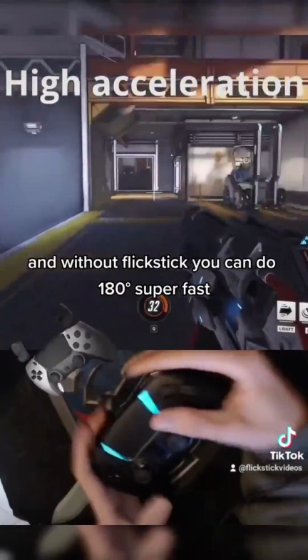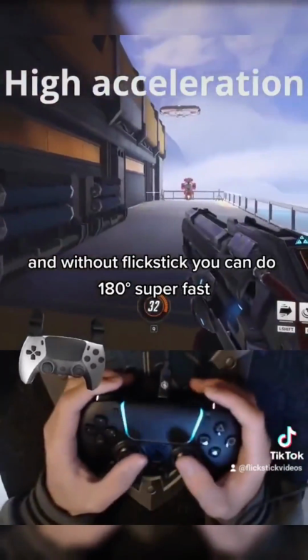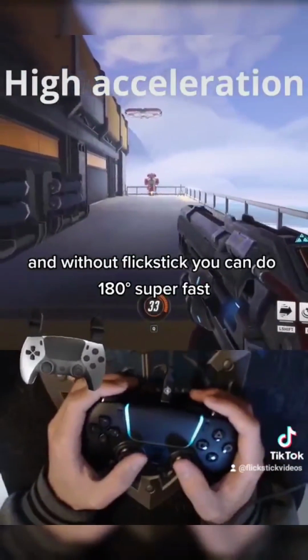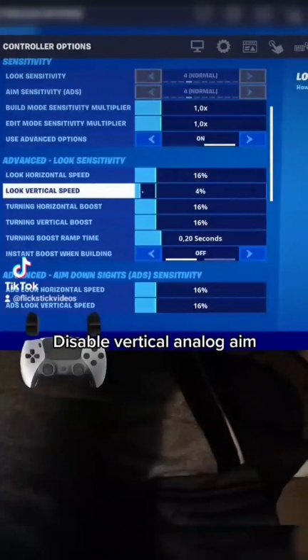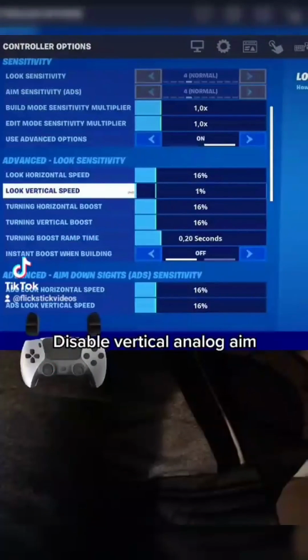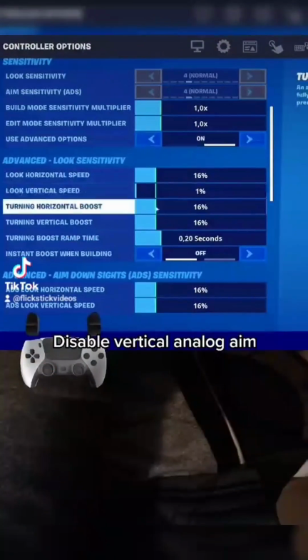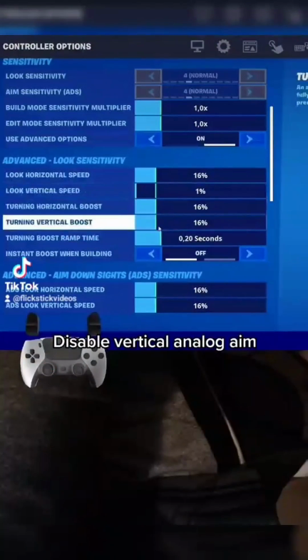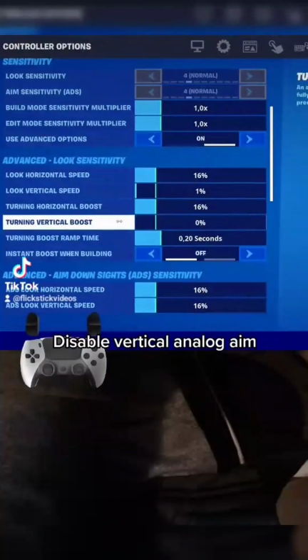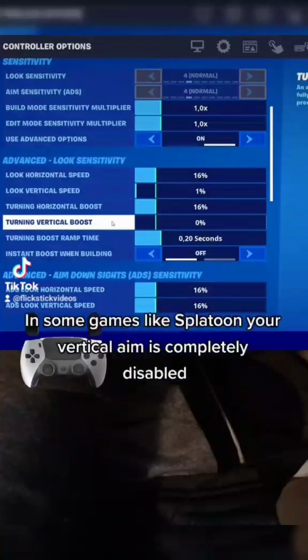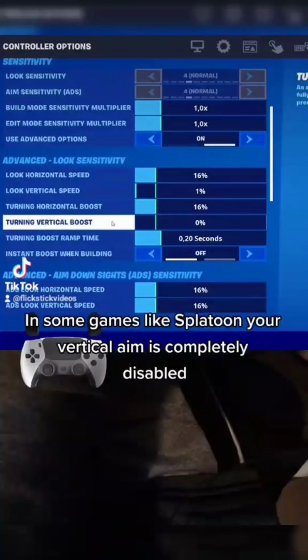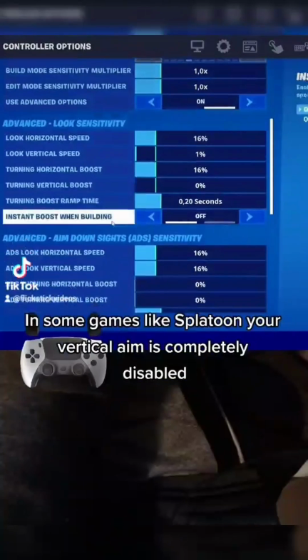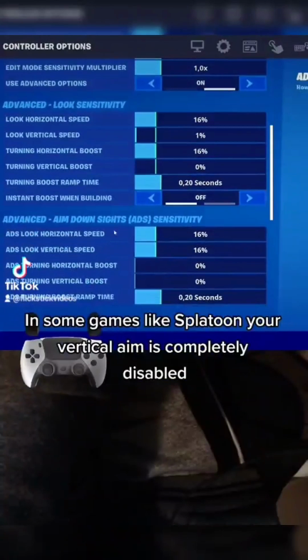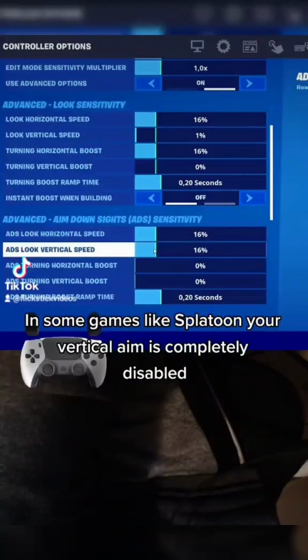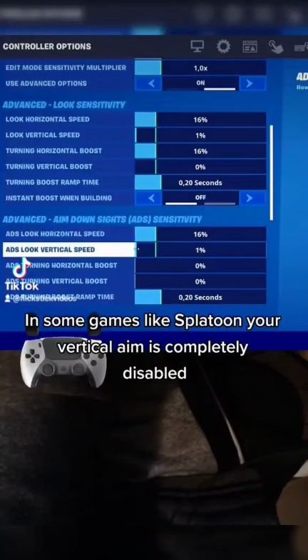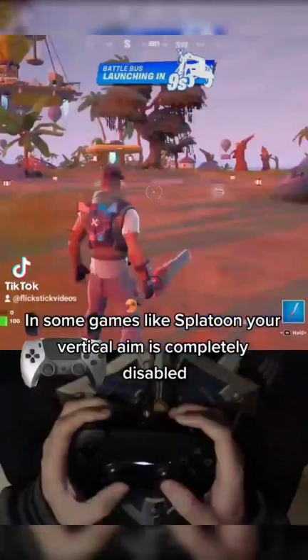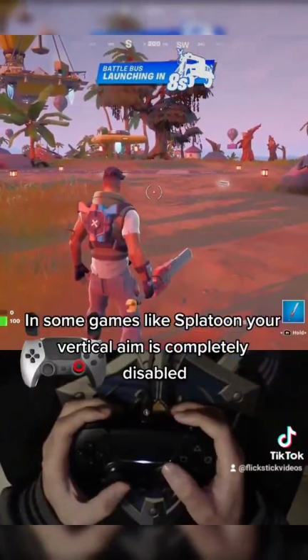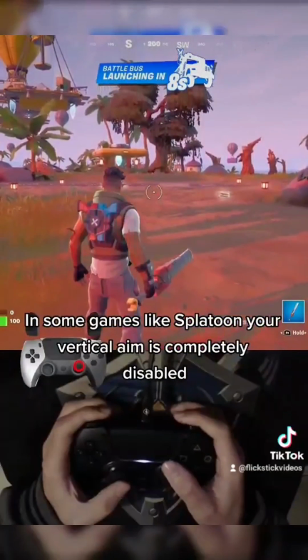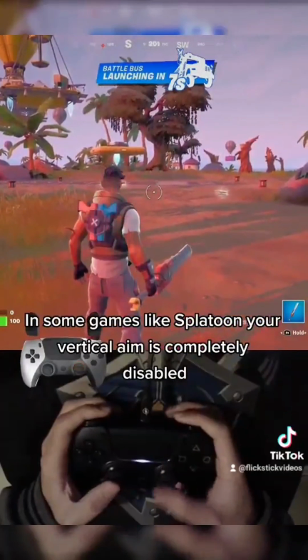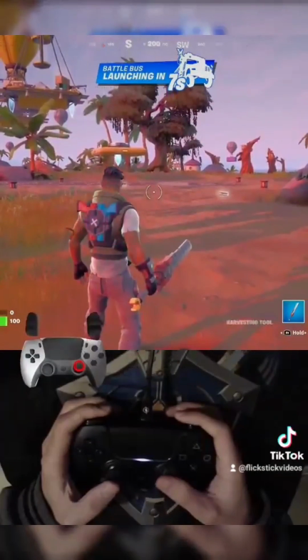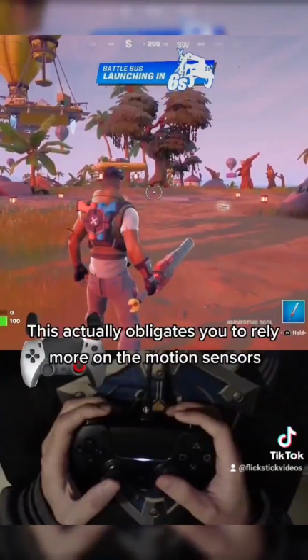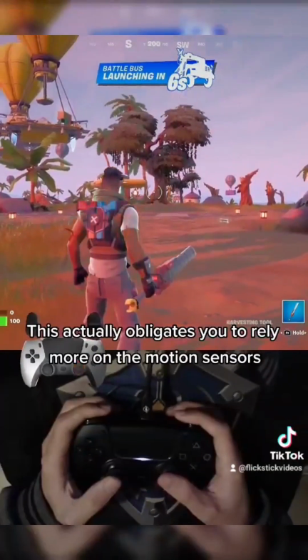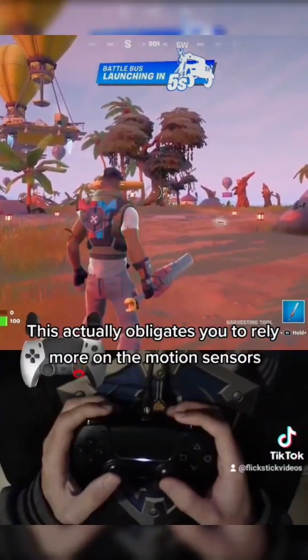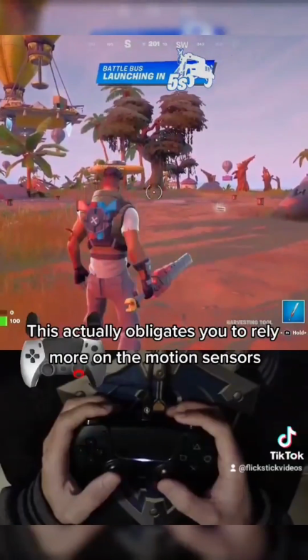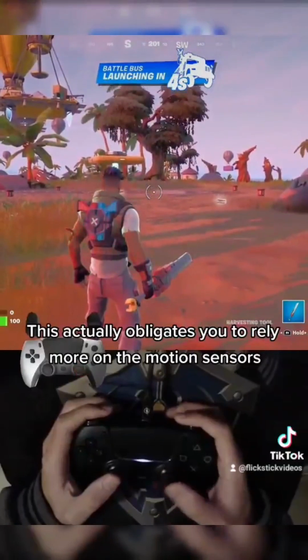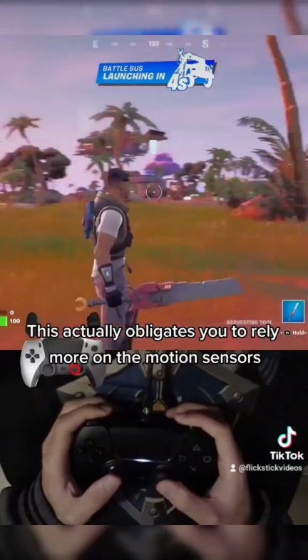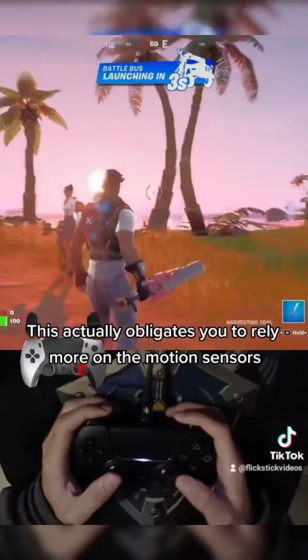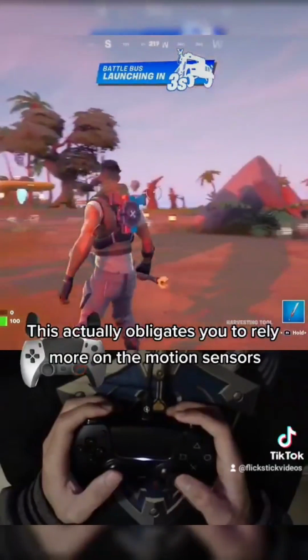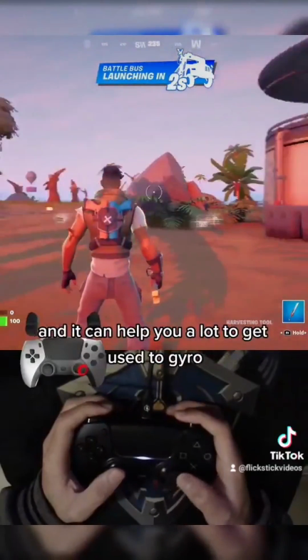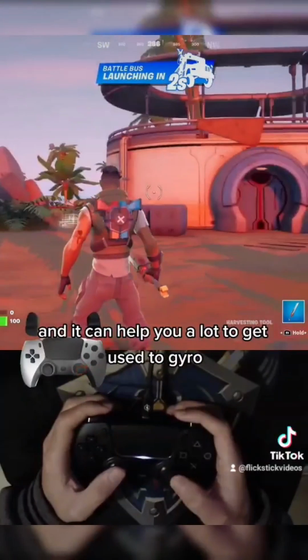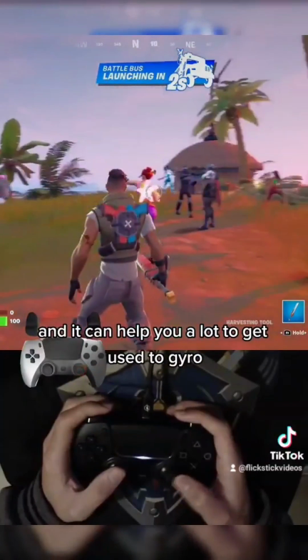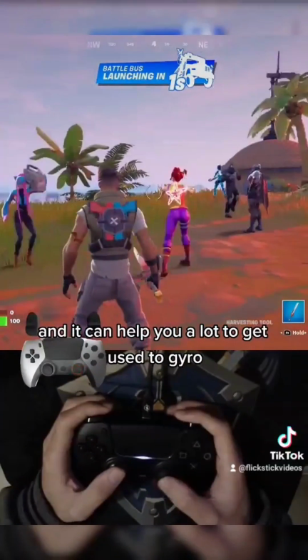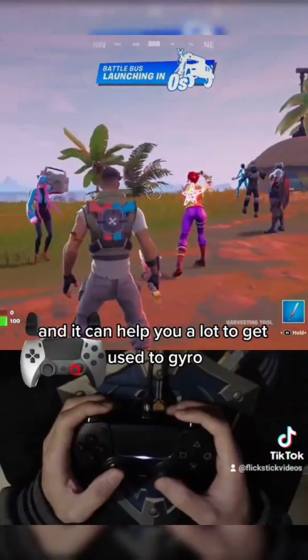Disable vertical analog aim. In some games, like Splatoon, your vertical aim is completely disabled. This actually obligates you to rely more on the motion sensors, and it can help you a lot if you get used to gyro.